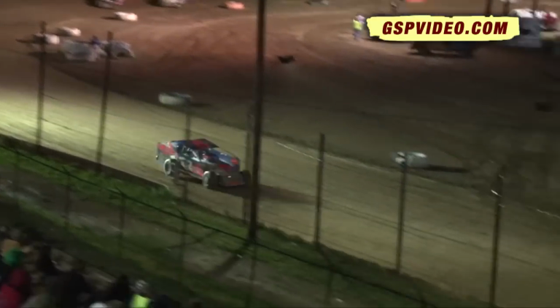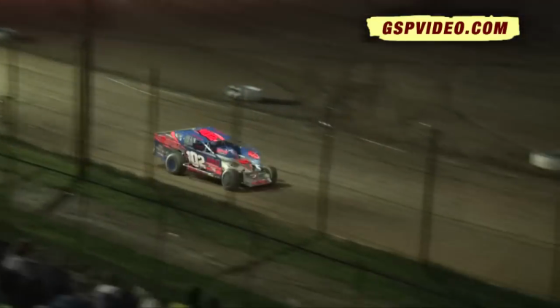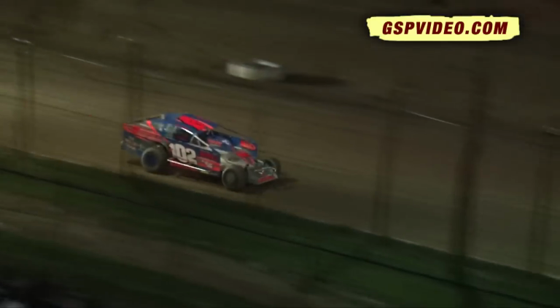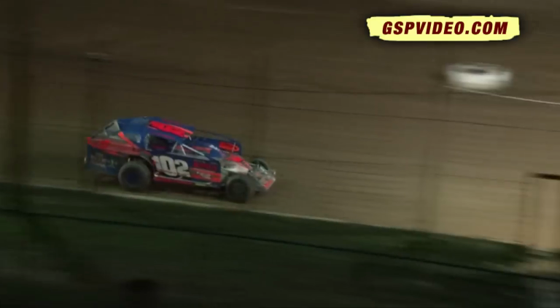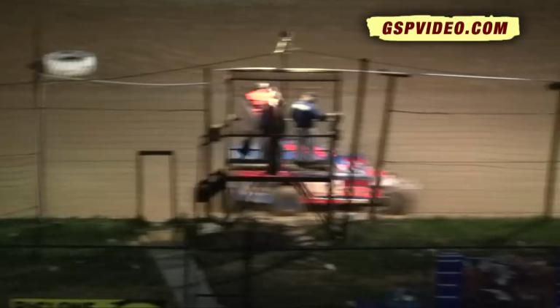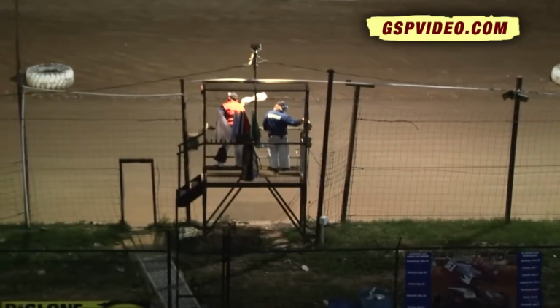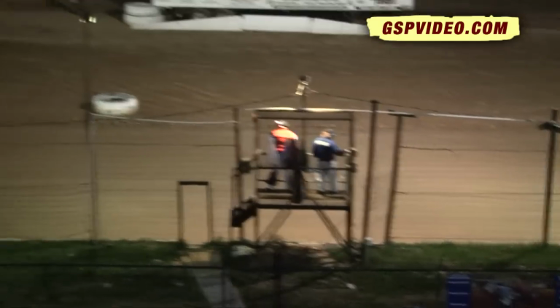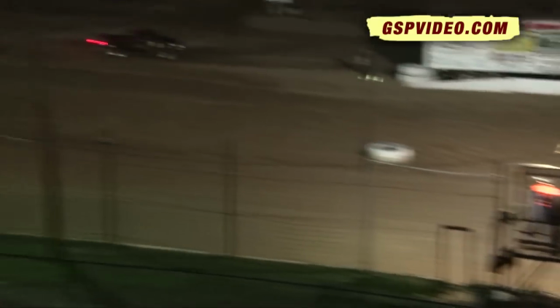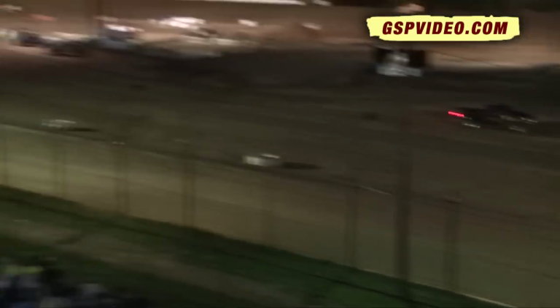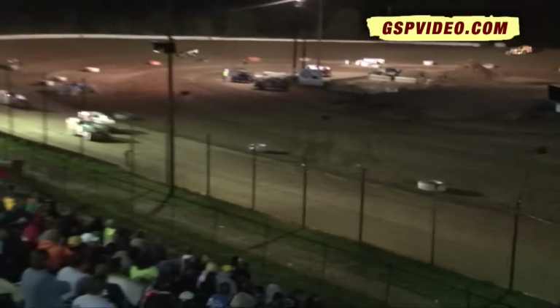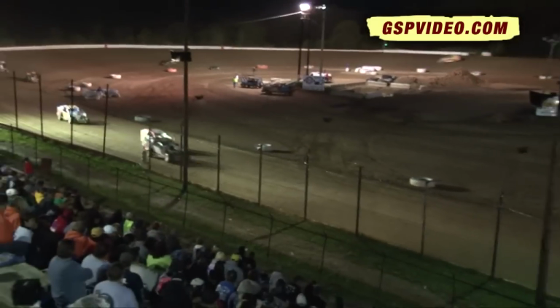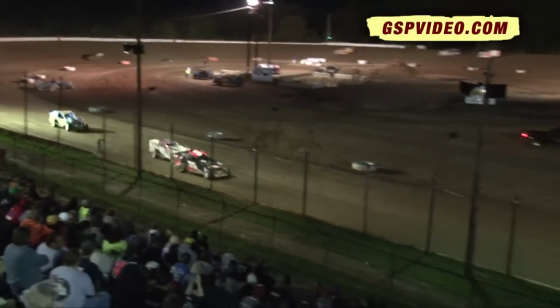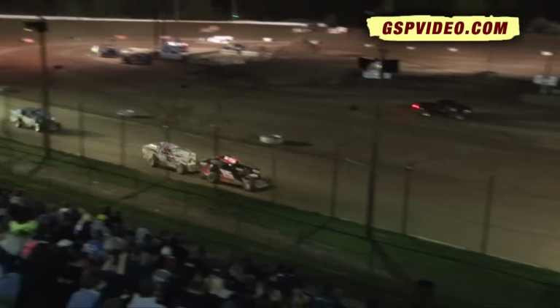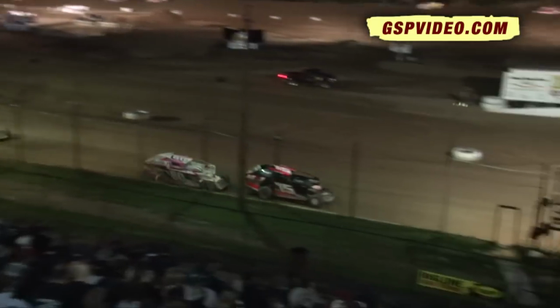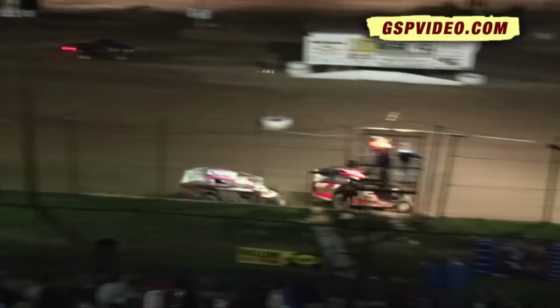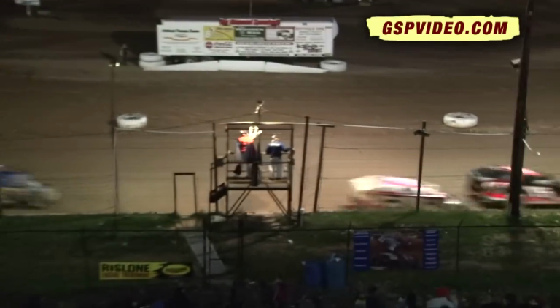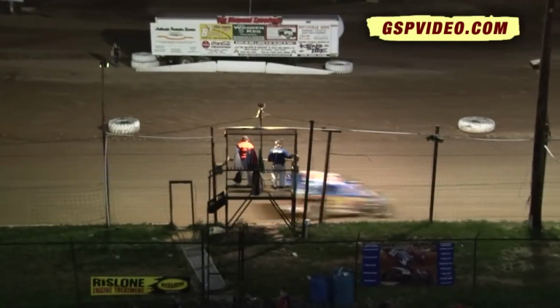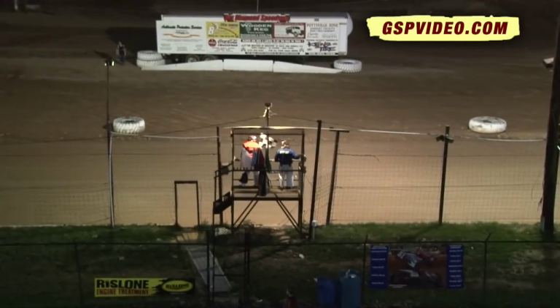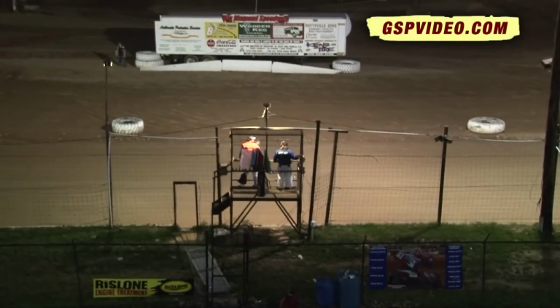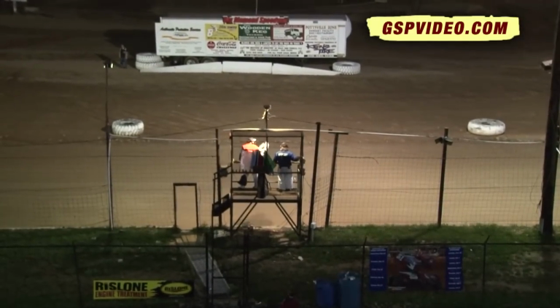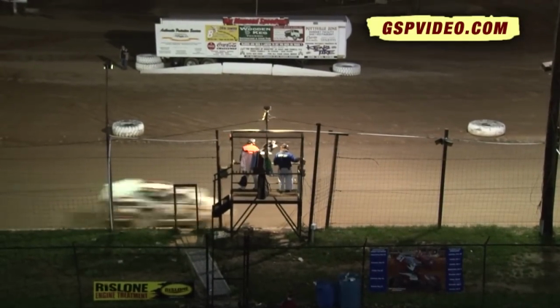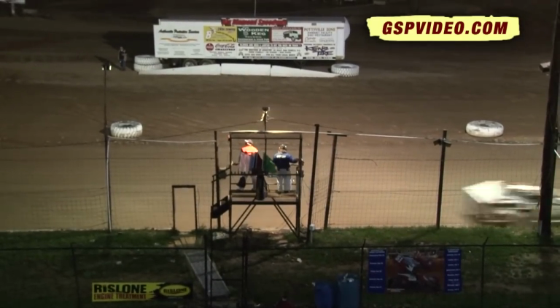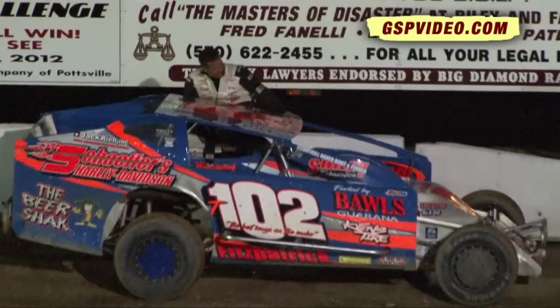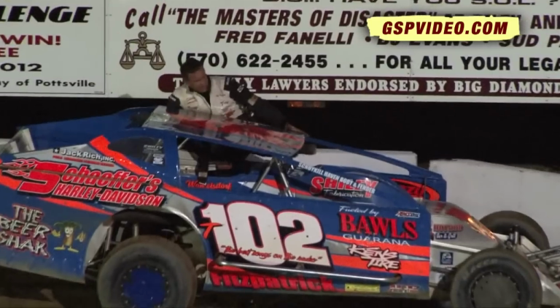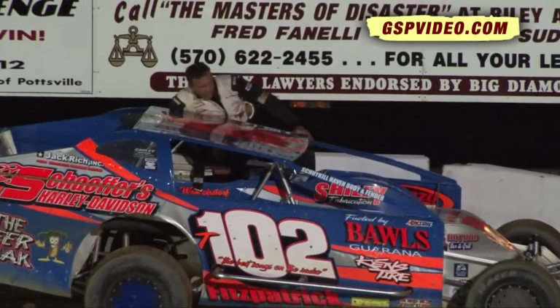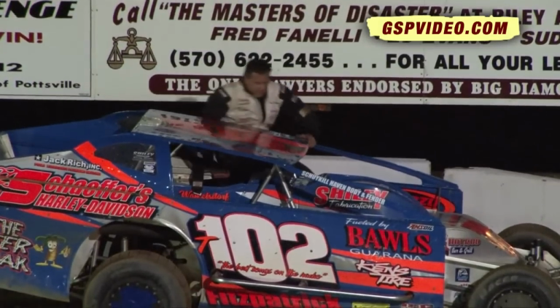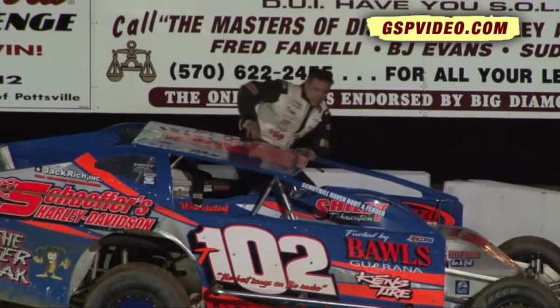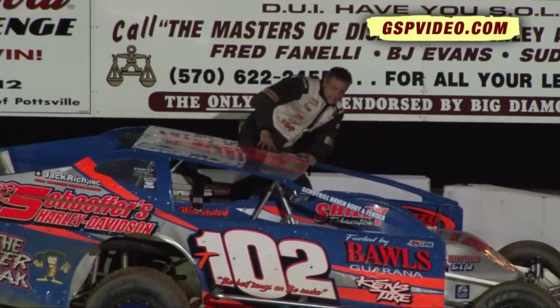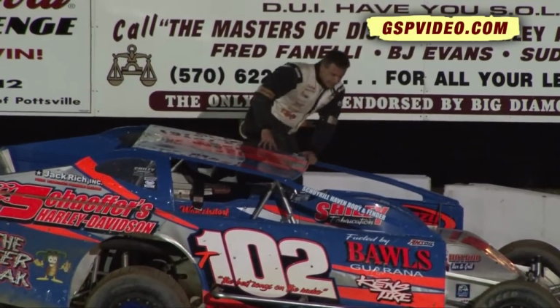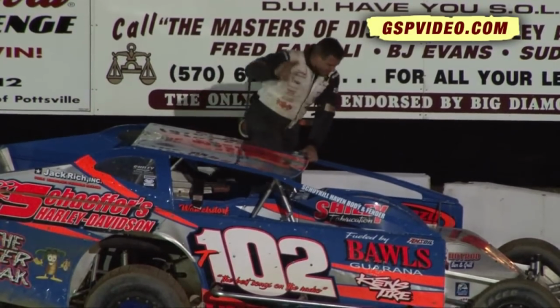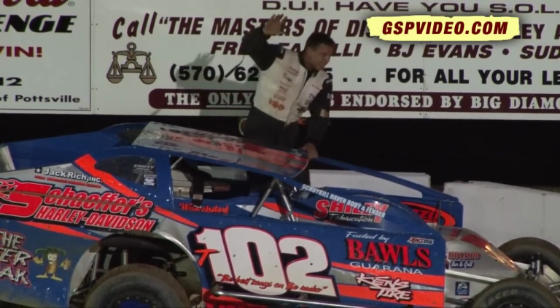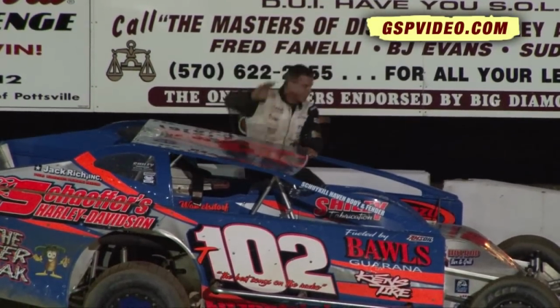Timmy Fitzpatrick takes the win. Second spot goes to Lissowski. Hendricks third. Lions fourth. The winner of the first sportsman feature tonight: Tim Fitzpatrick.